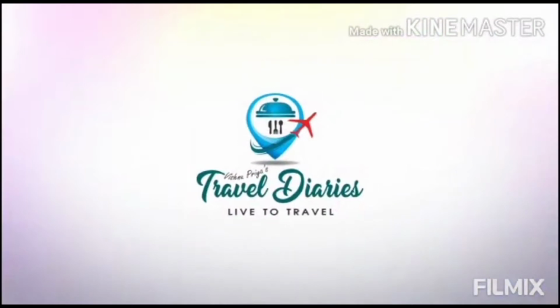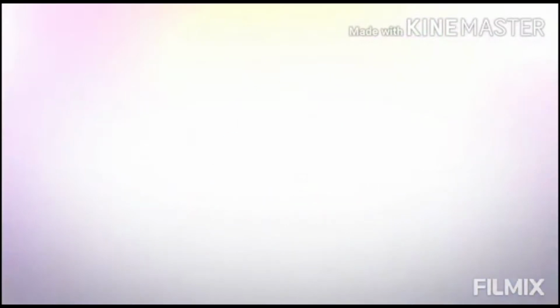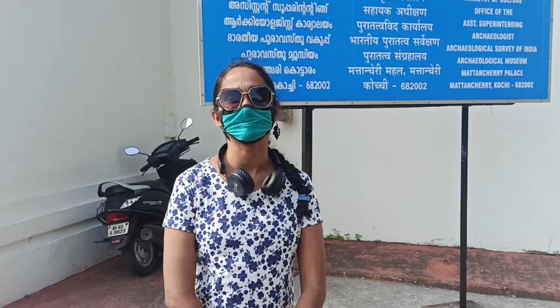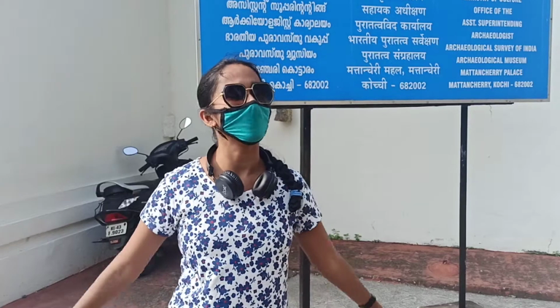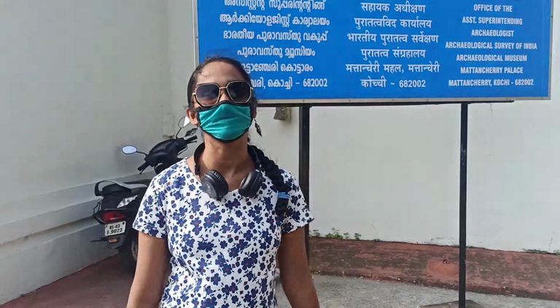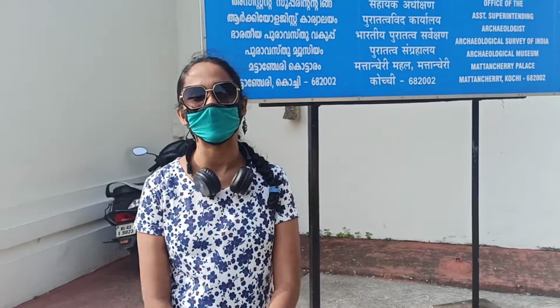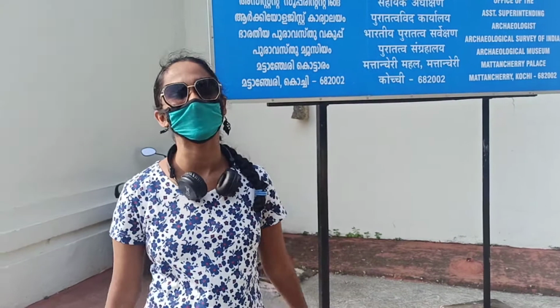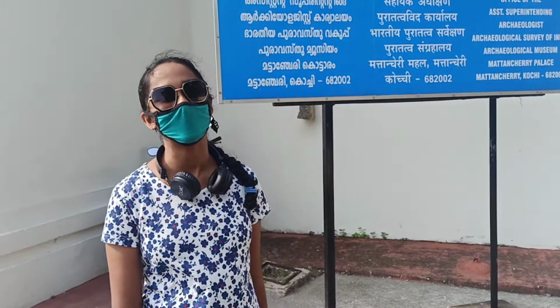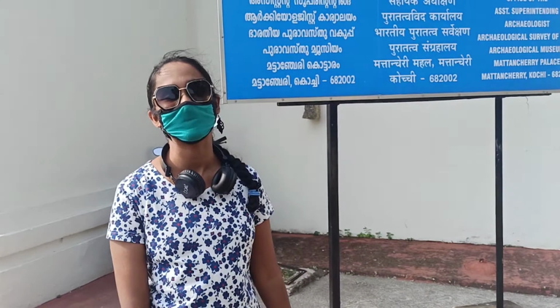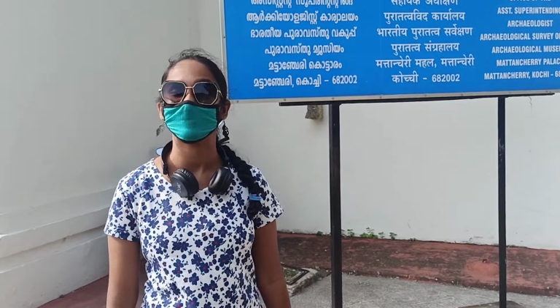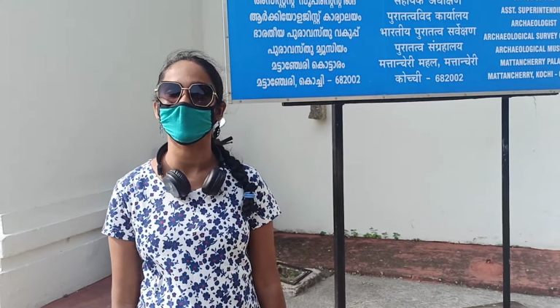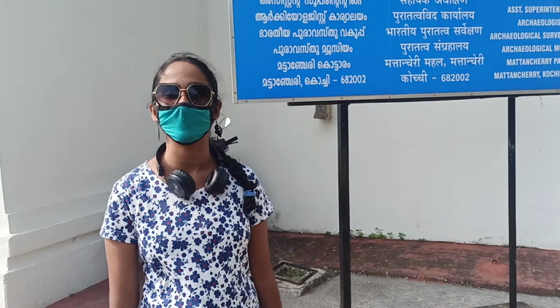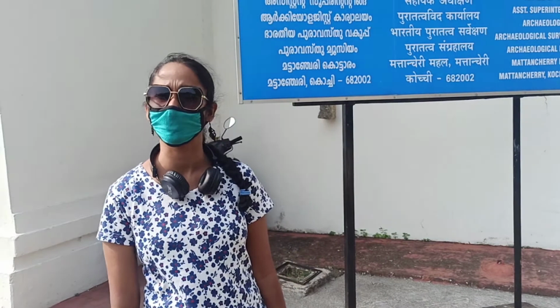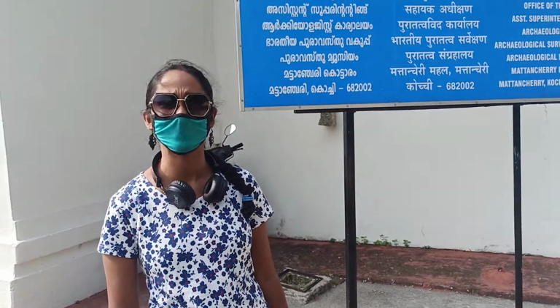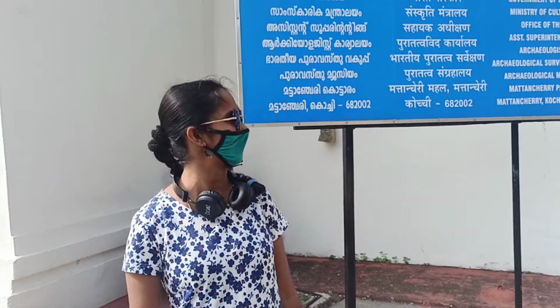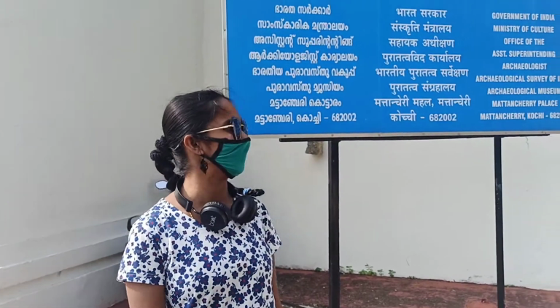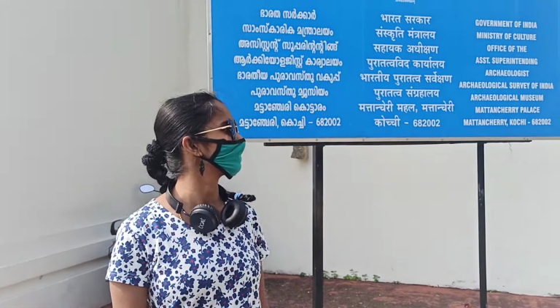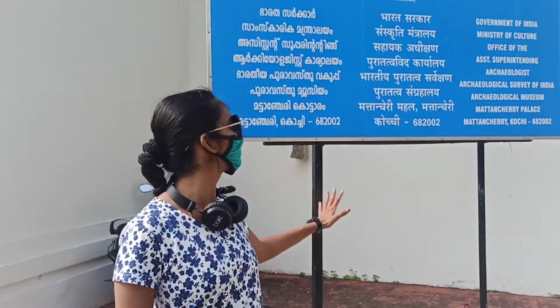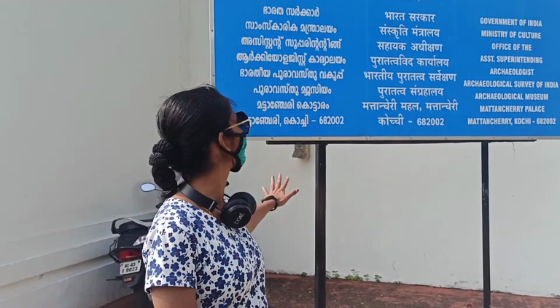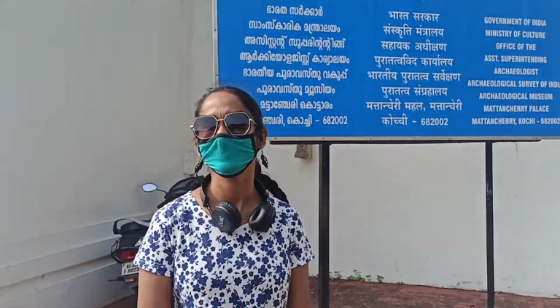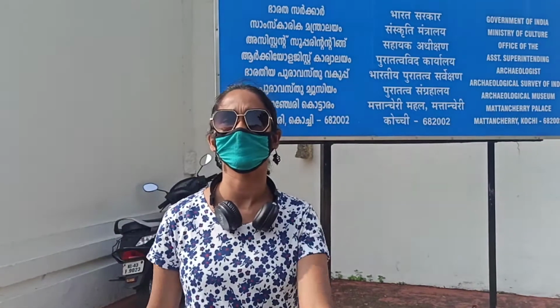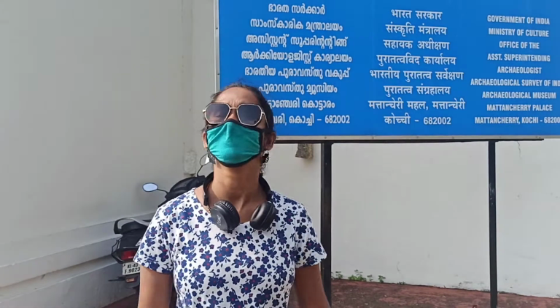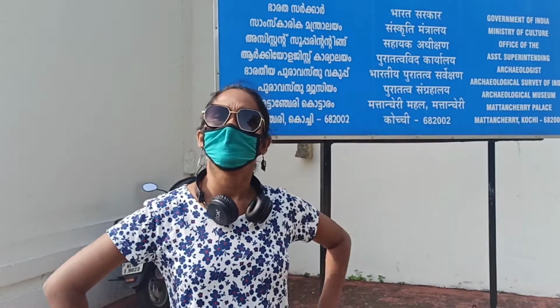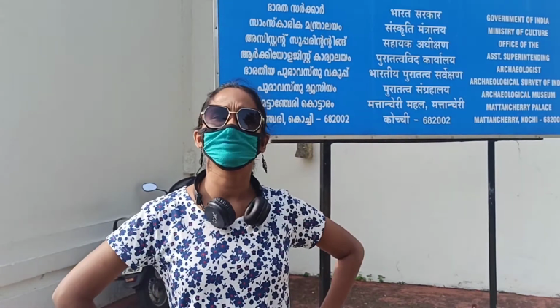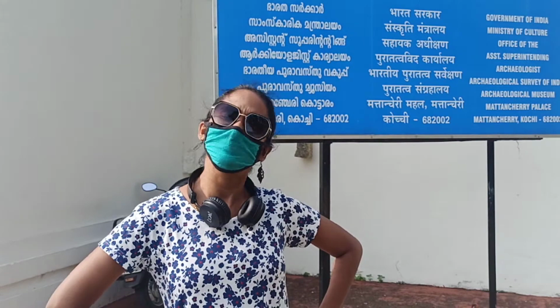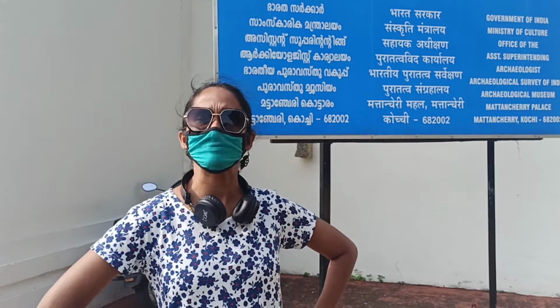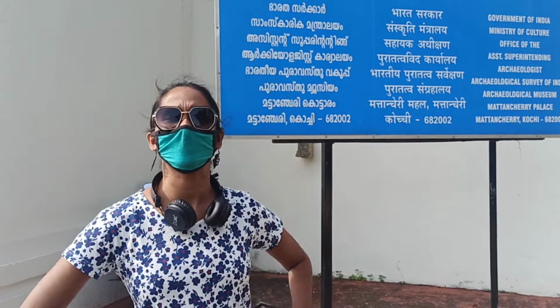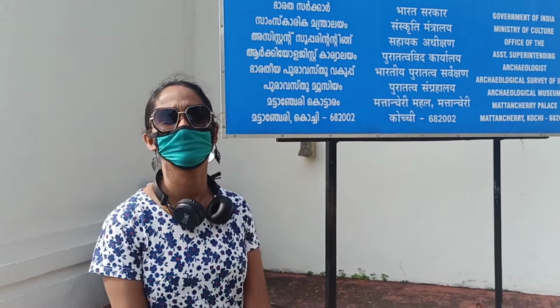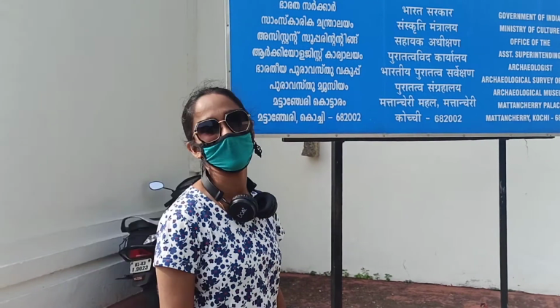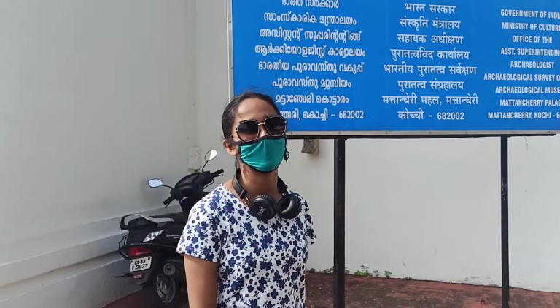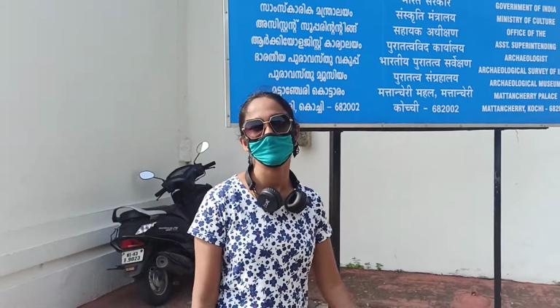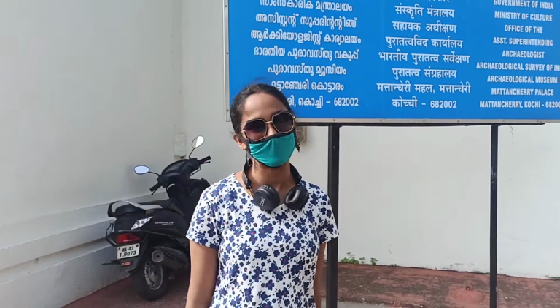Good morning friends! We are at Maktancheri Palace, Fort Kochi, and this is the fourth or fifth episode of Travel Diaries with me, Priya.